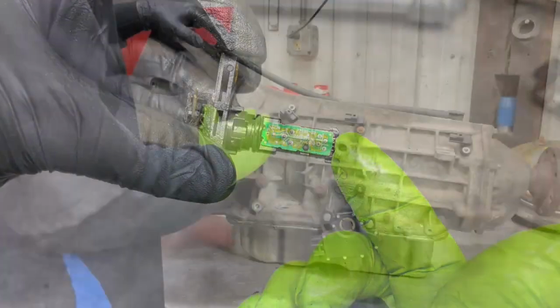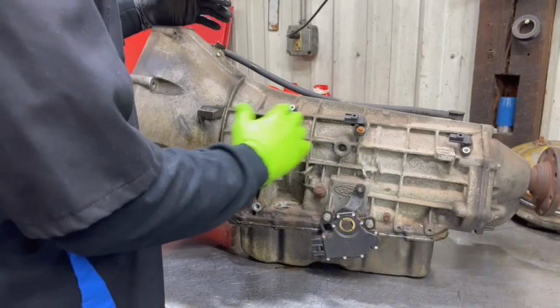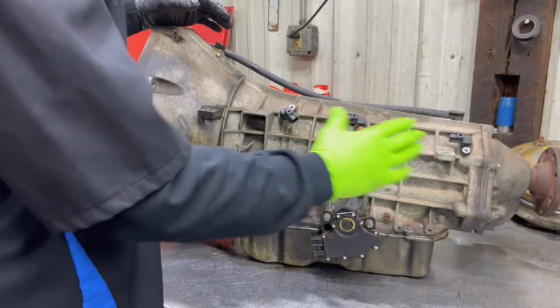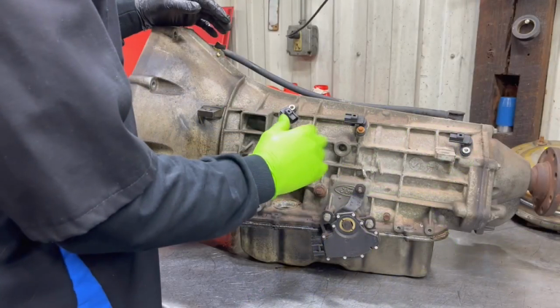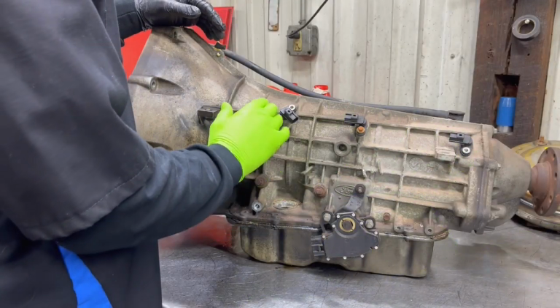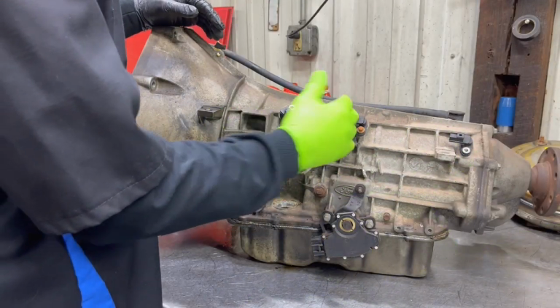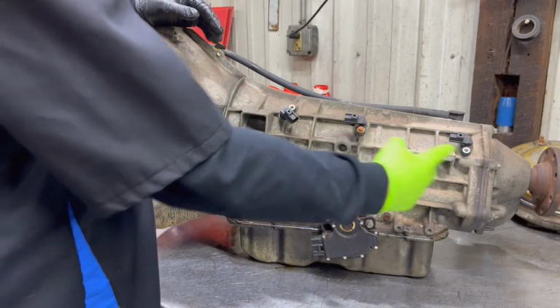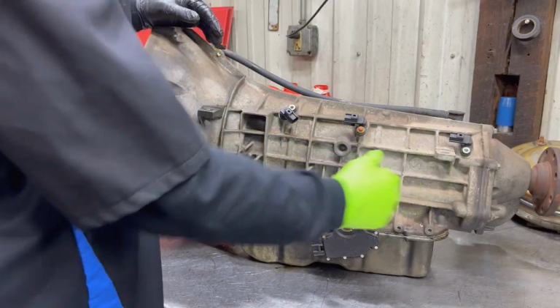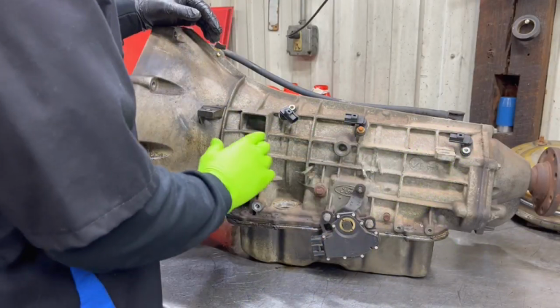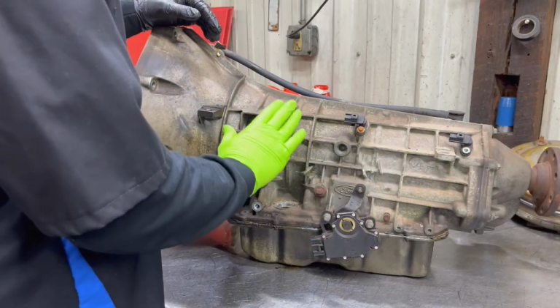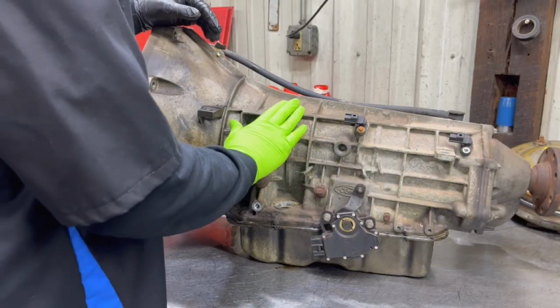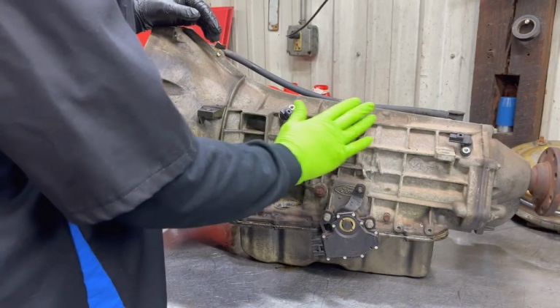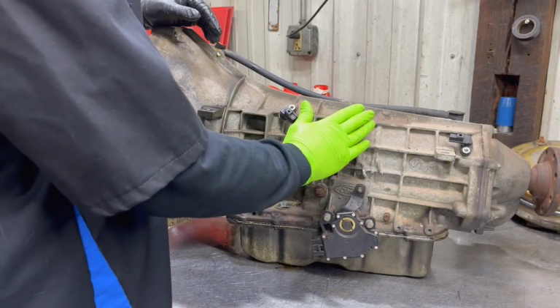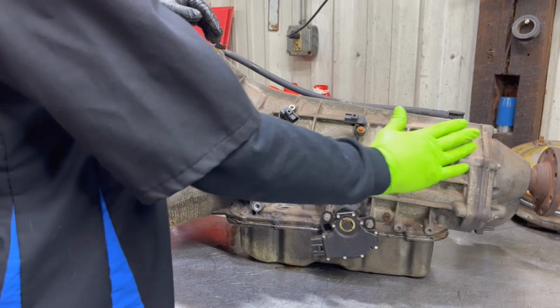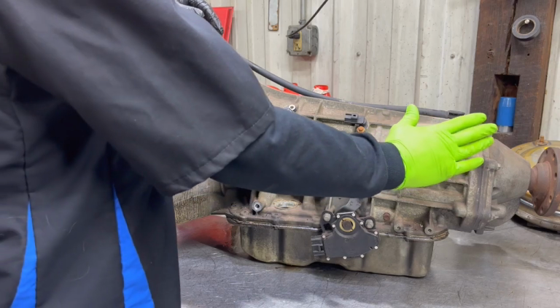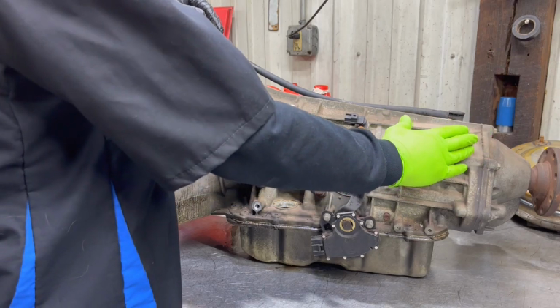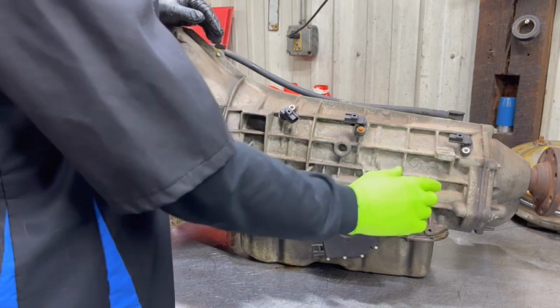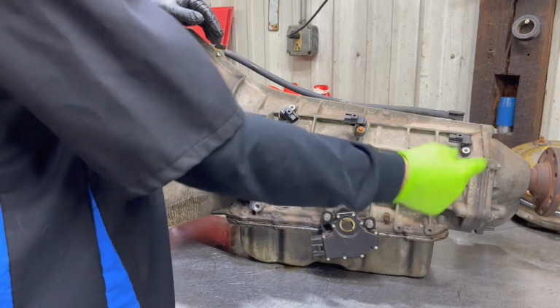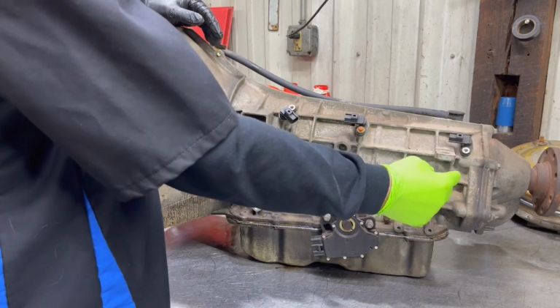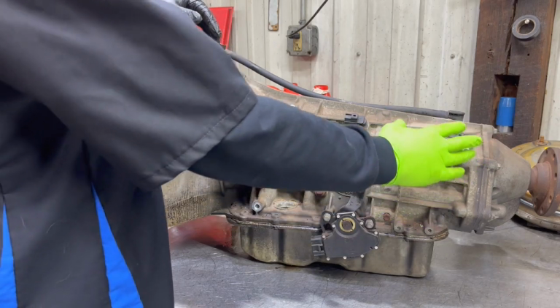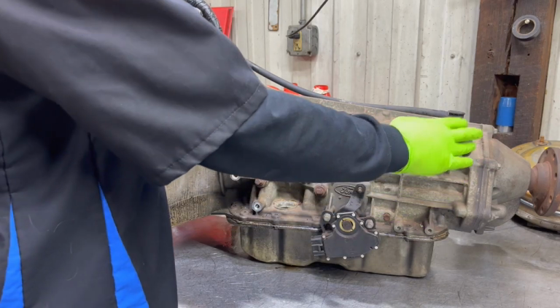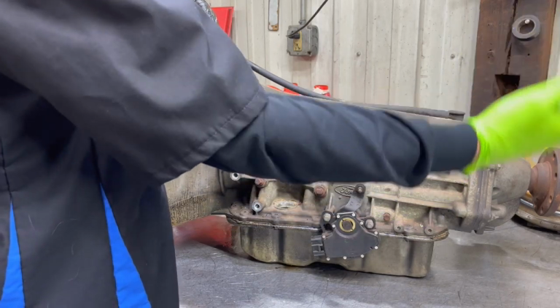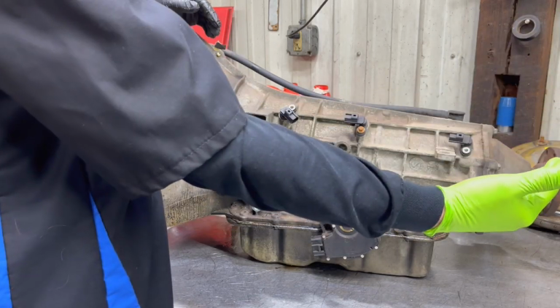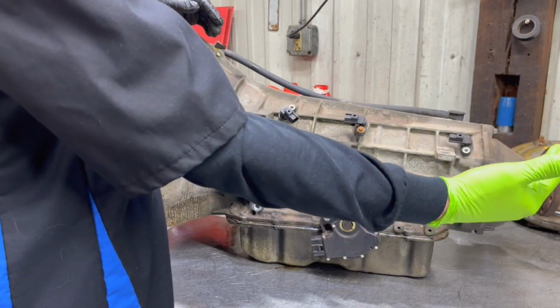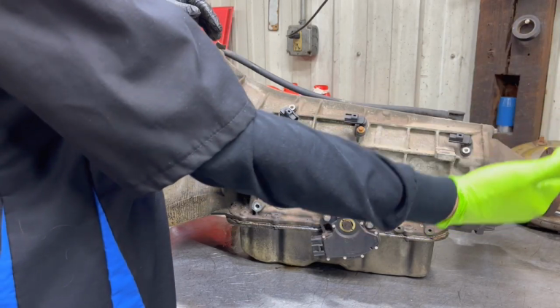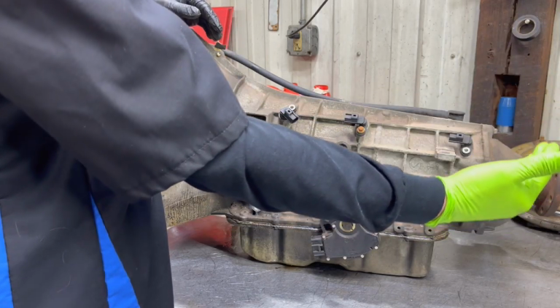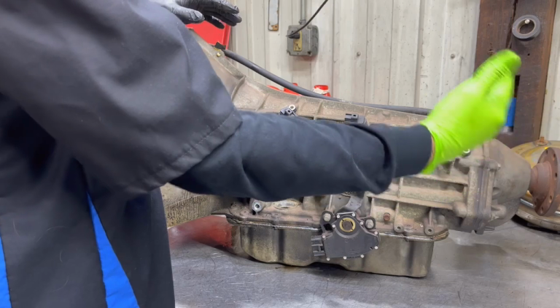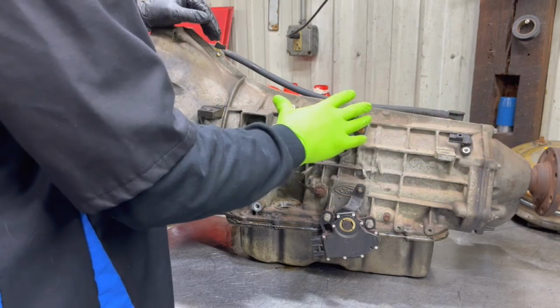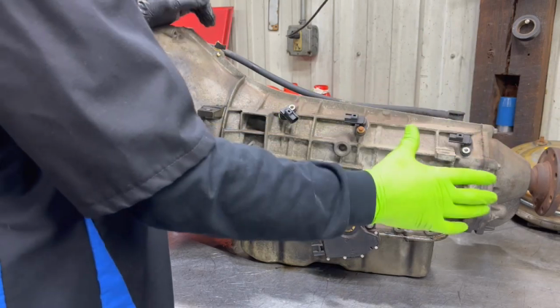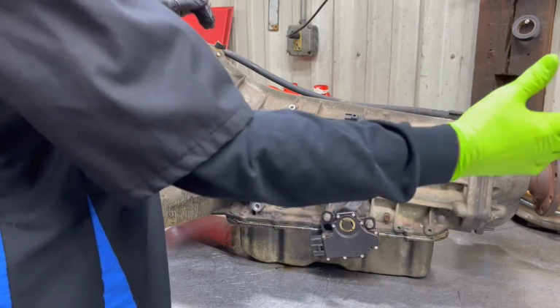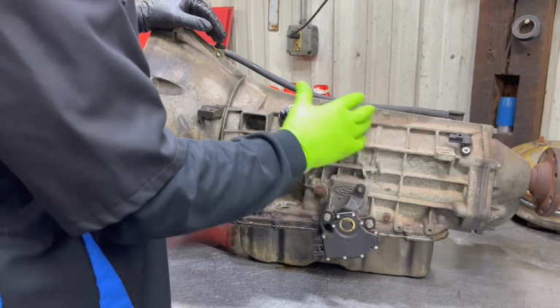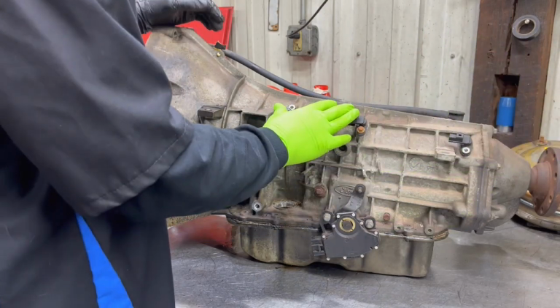Most rear-wheel drive transmissions will be lined up like this: your input, your intermediate, and your output. Now, if it's a four-wheel drive, the output may be on the transfer case, so always make sure that you look at the transfer case.